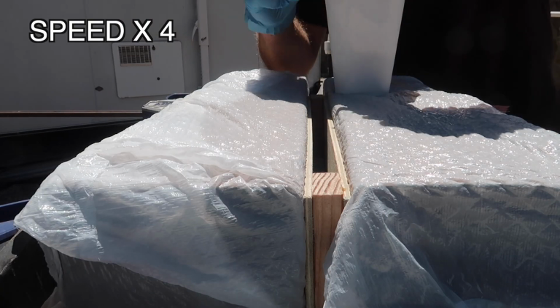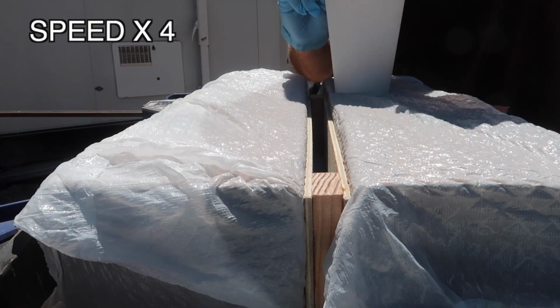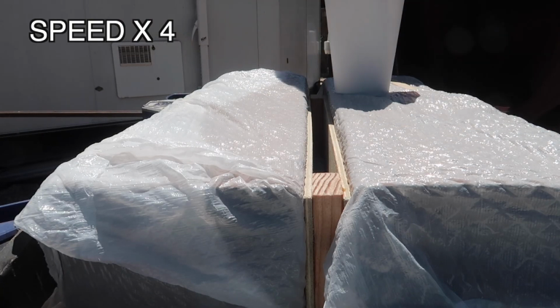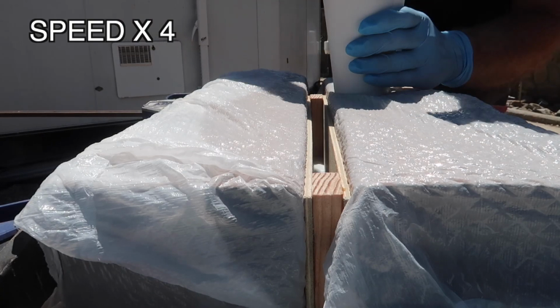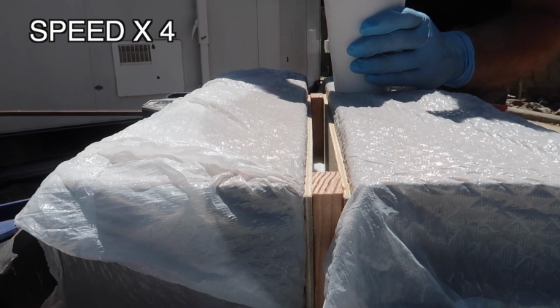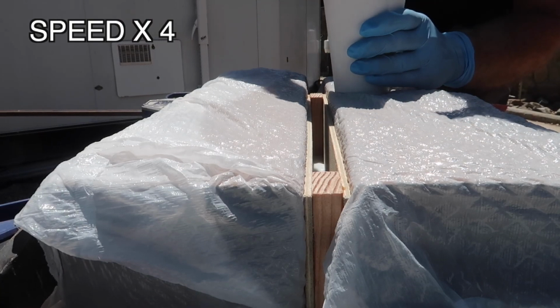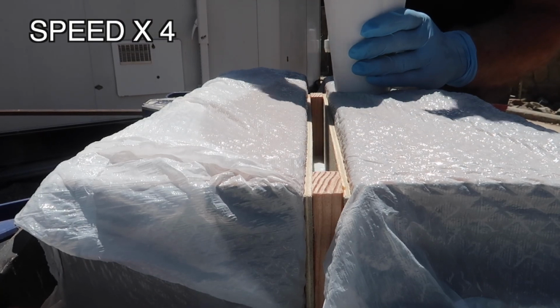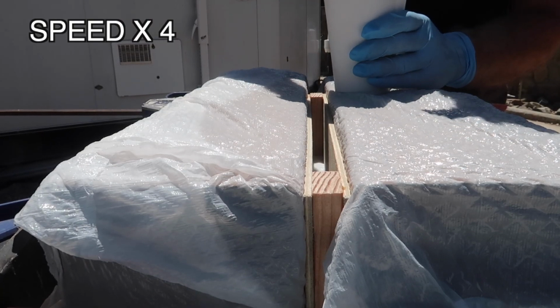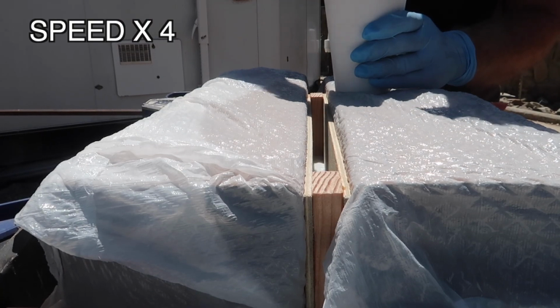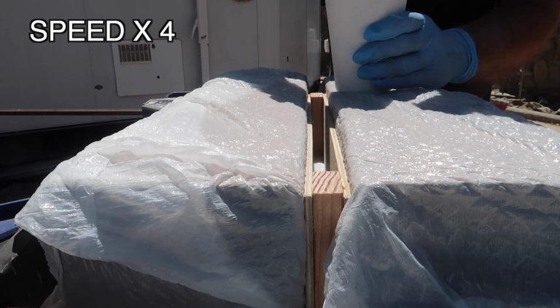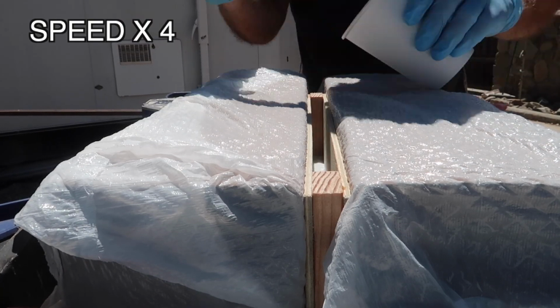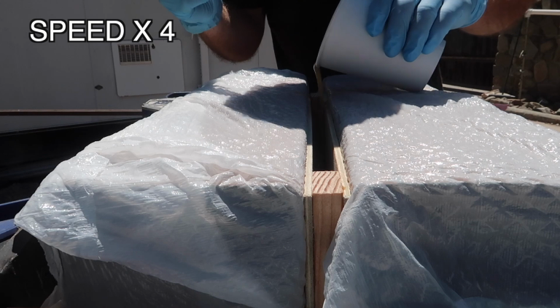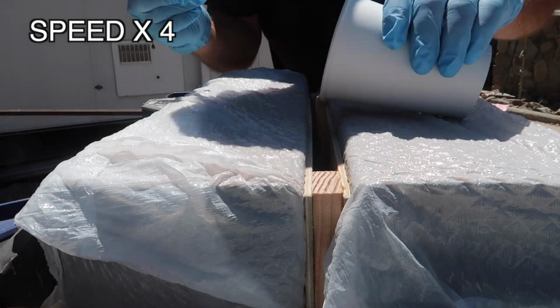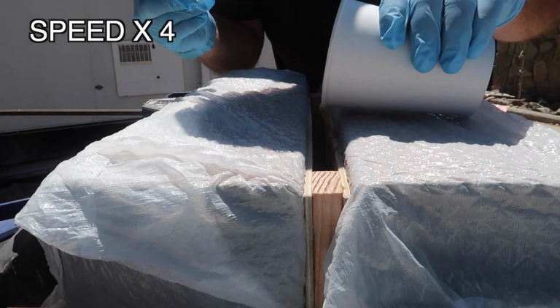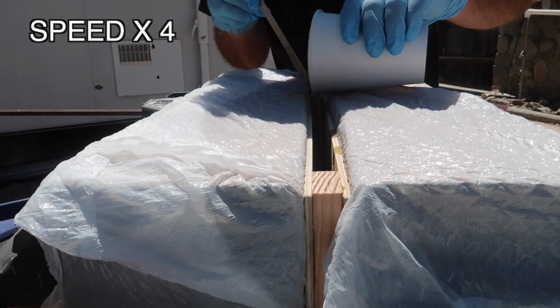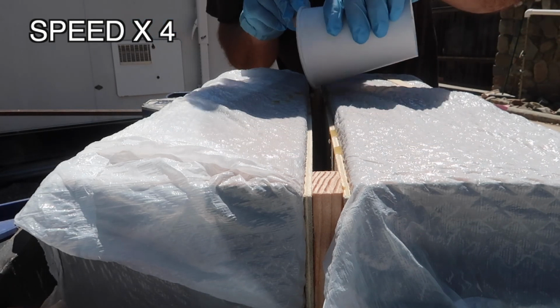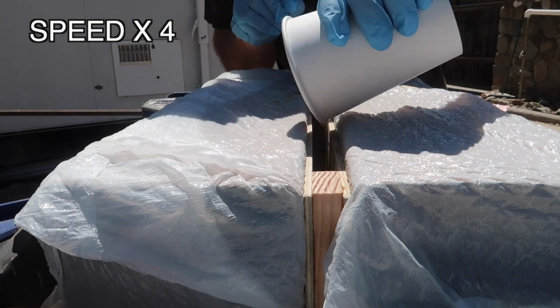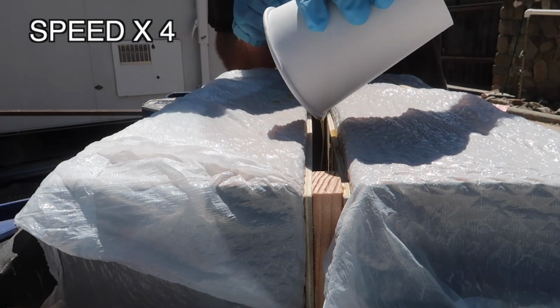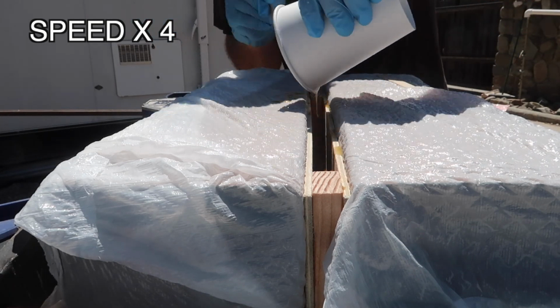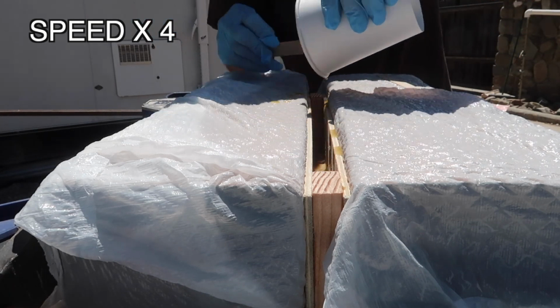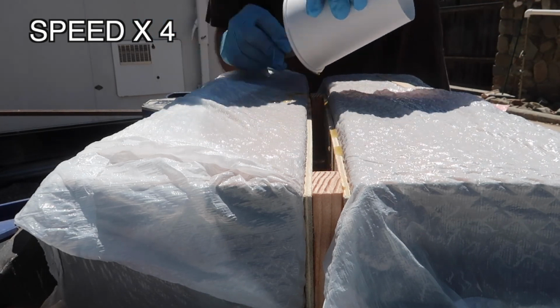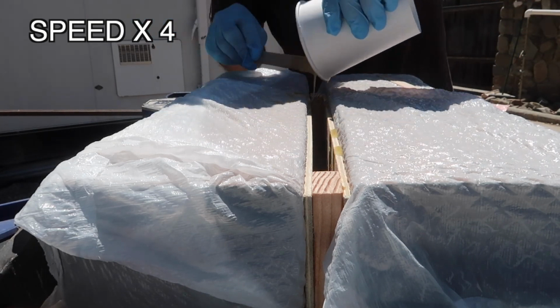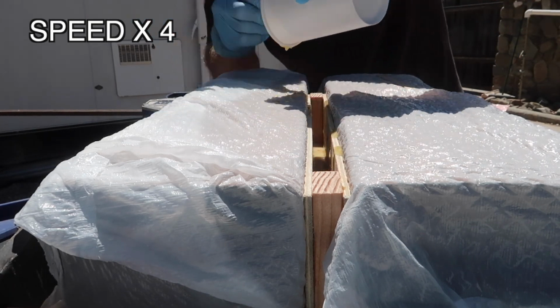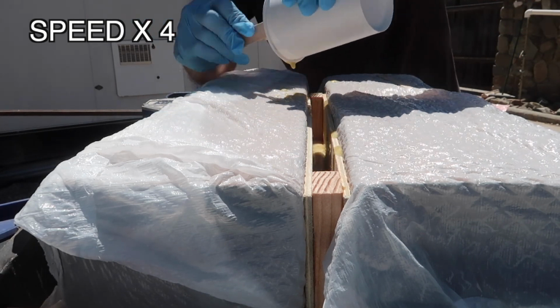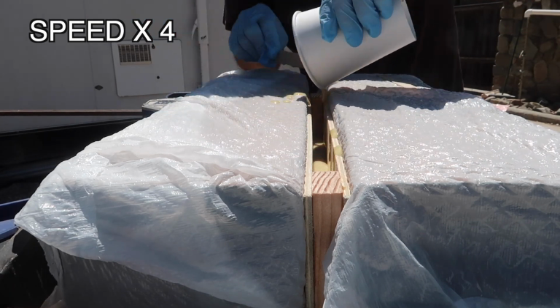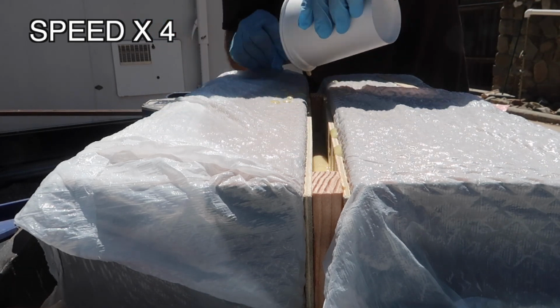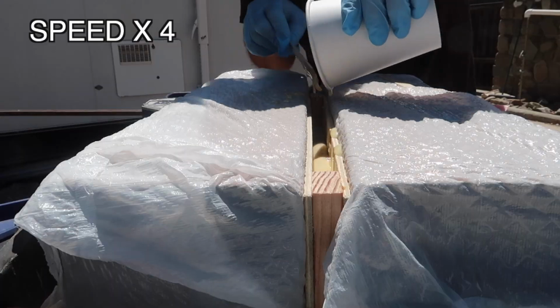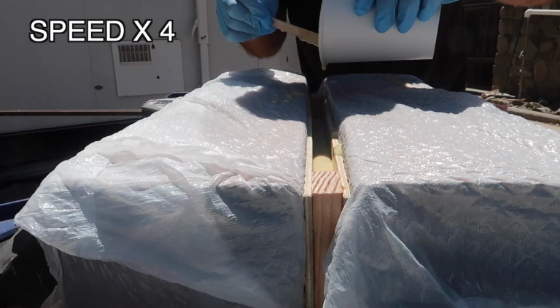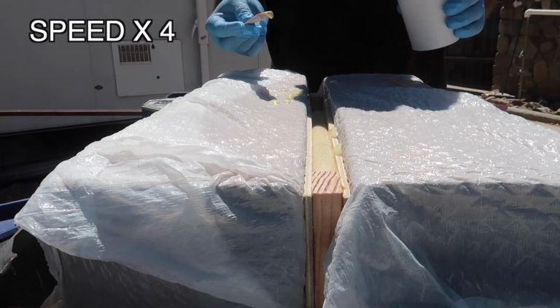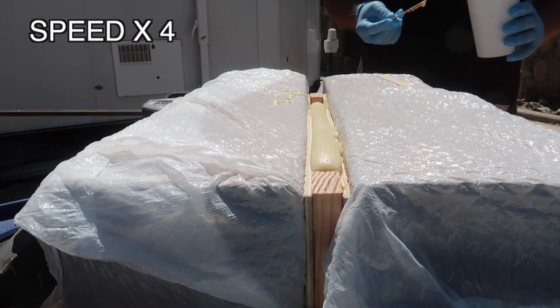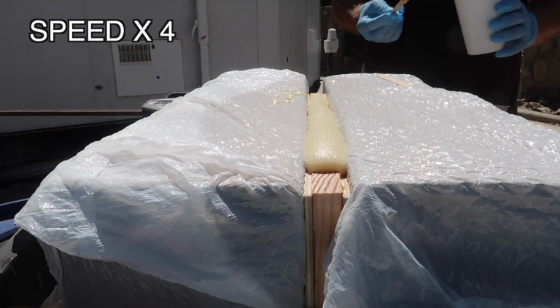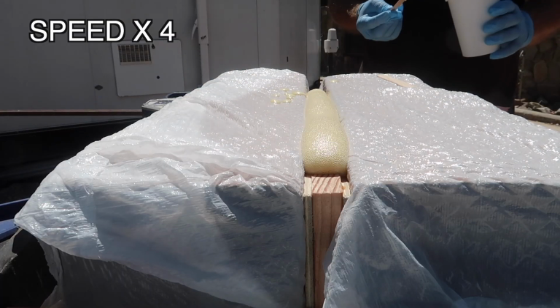In theory the pour foam should work well, but with a working time of only 15 seconds I am concerned with my ability to mix the two parts and get it poured into the narrow void of the panel before it begins to expand.